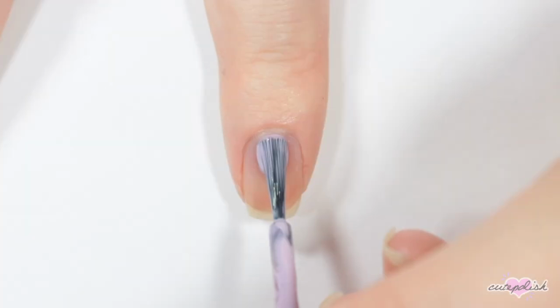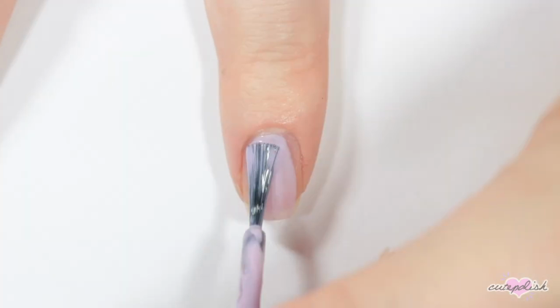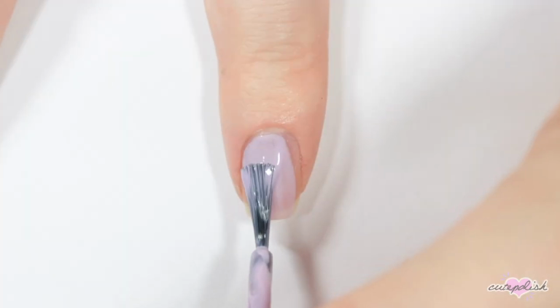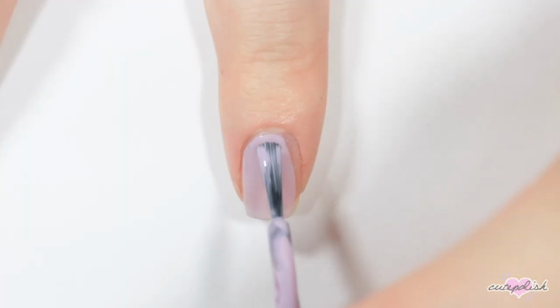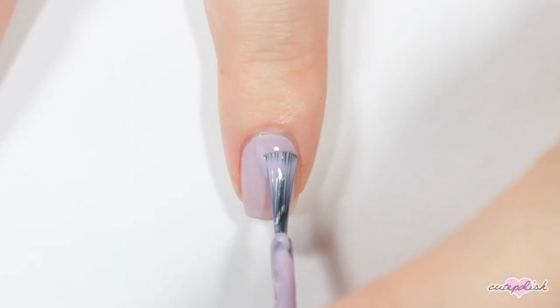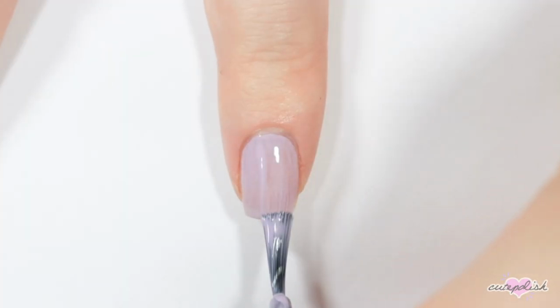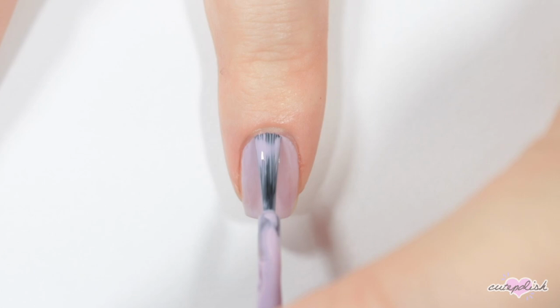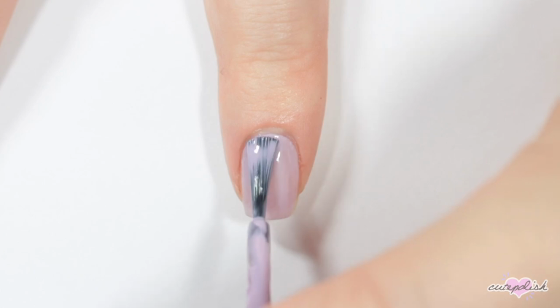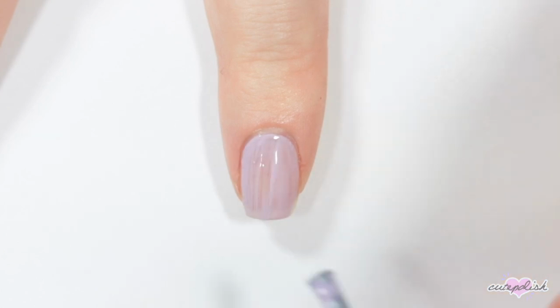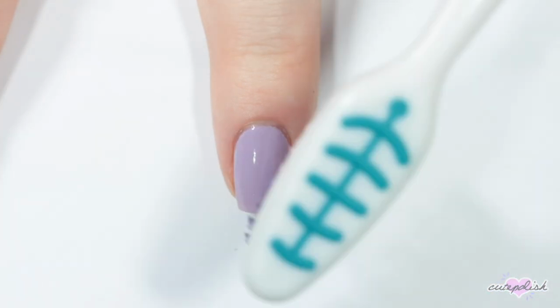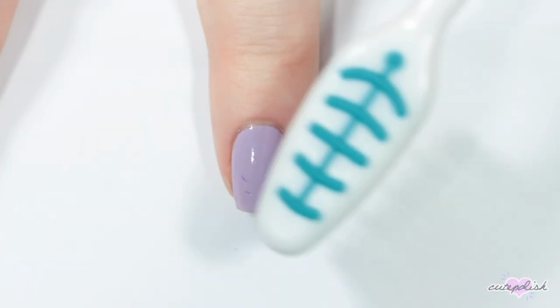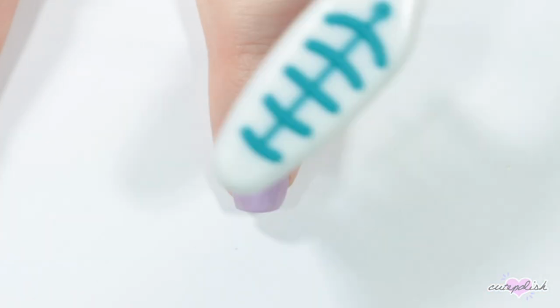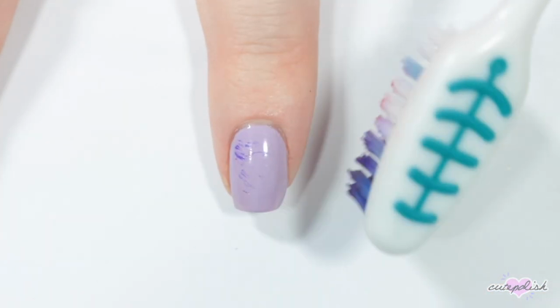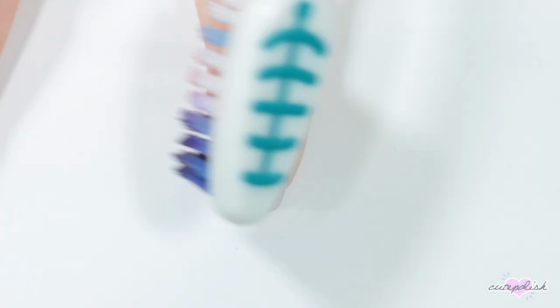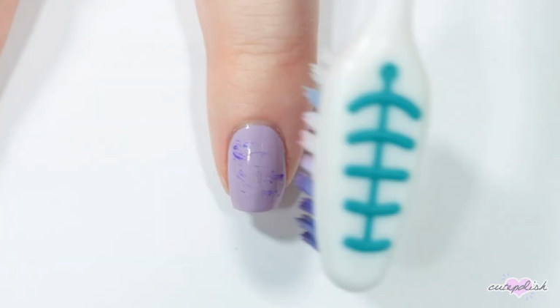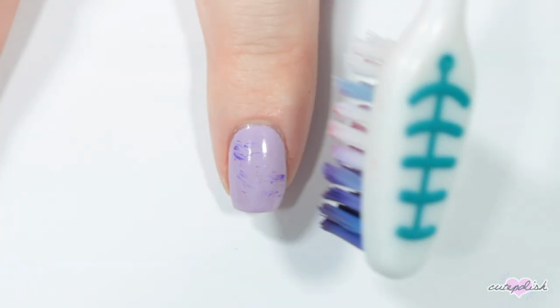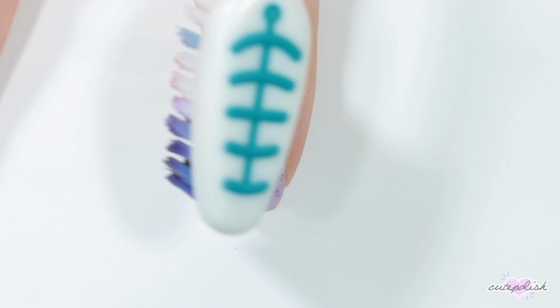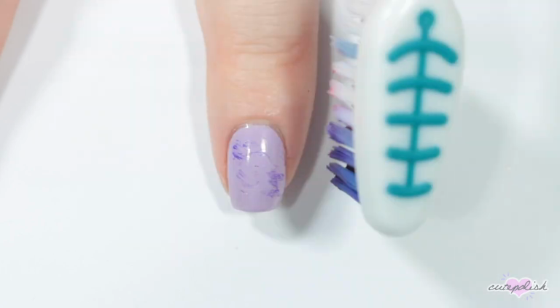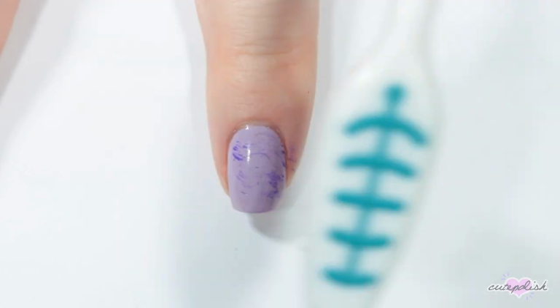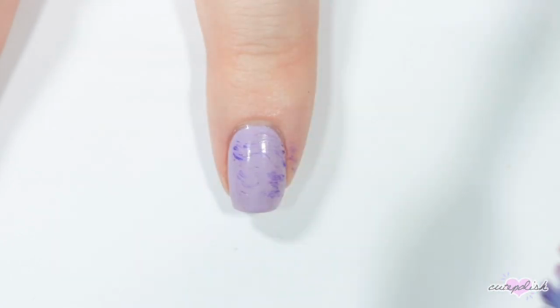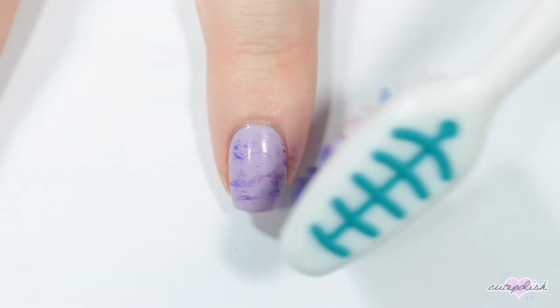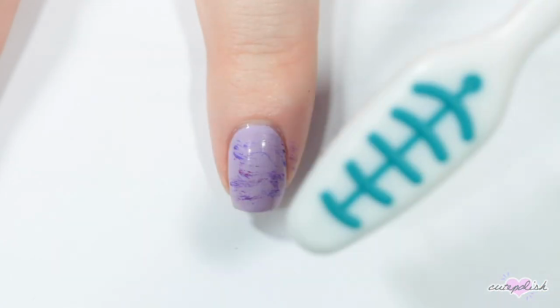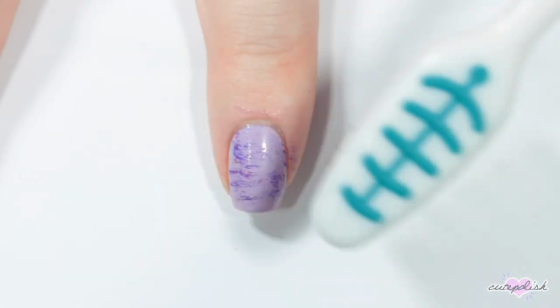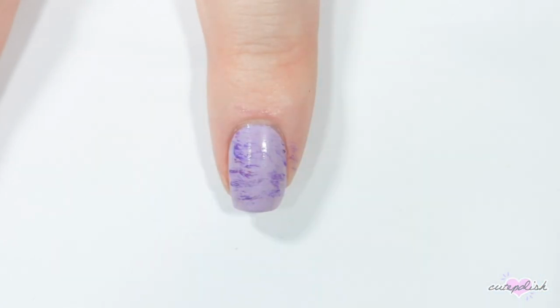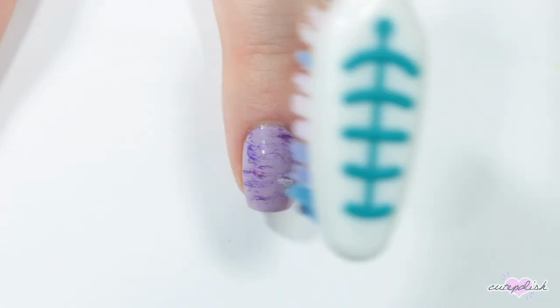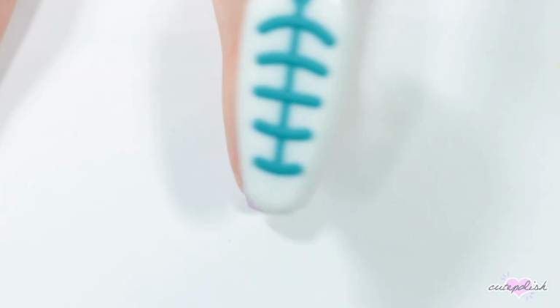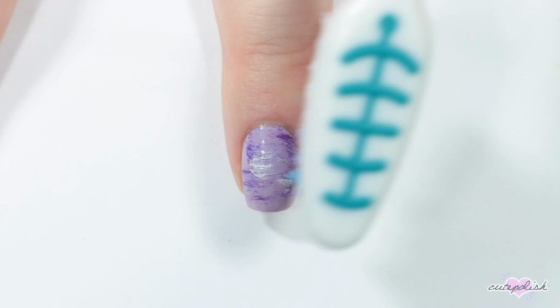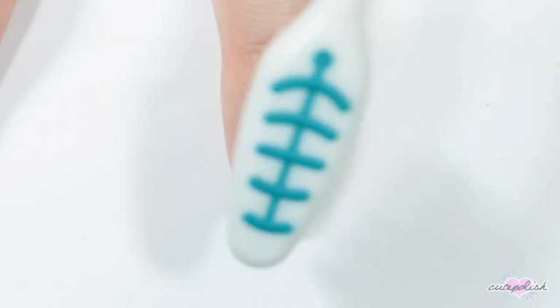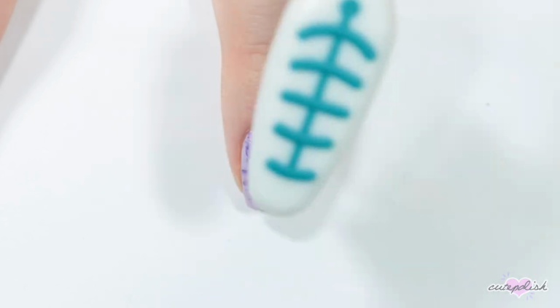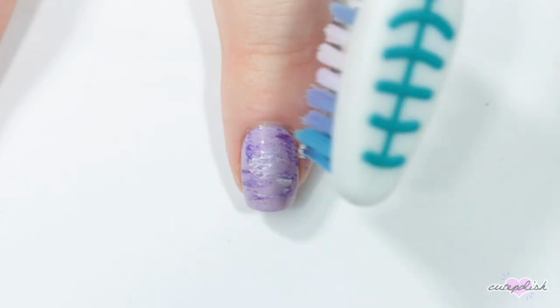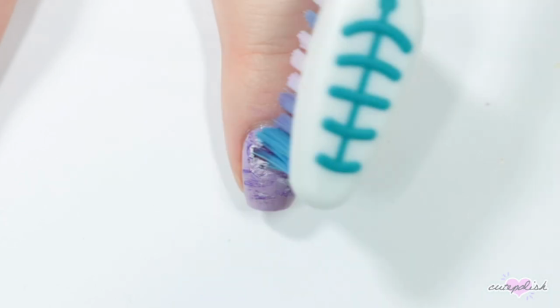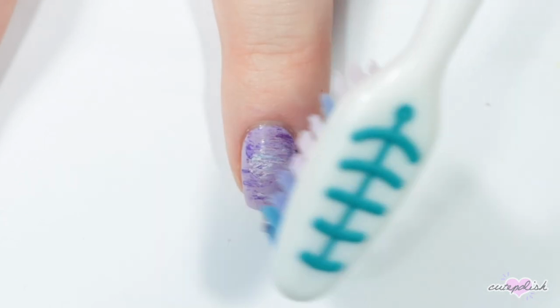For this nail, I'm starting by painting it purple. Then I'm using a toothbrush again to do some dry brush nails — dipping the toothbrush into some nail polish or paint, then rubbing it along your nail just lightly to create this kind of interesting dry brush pattern.